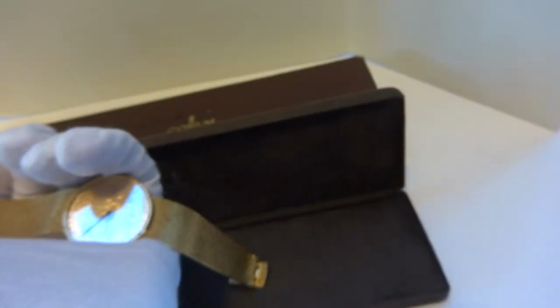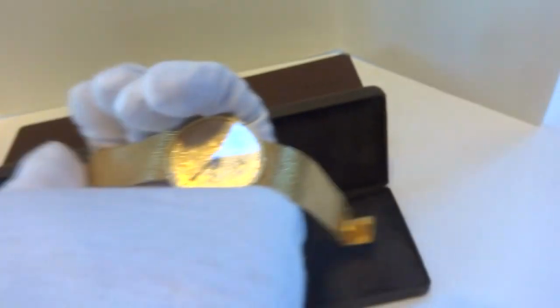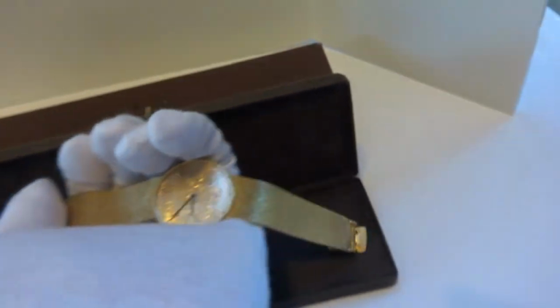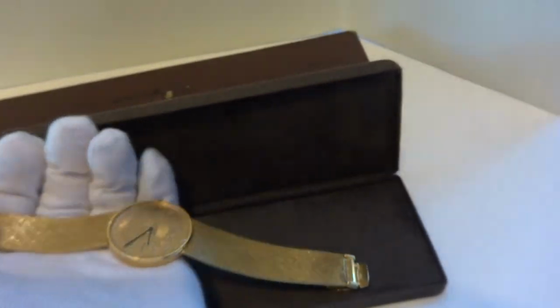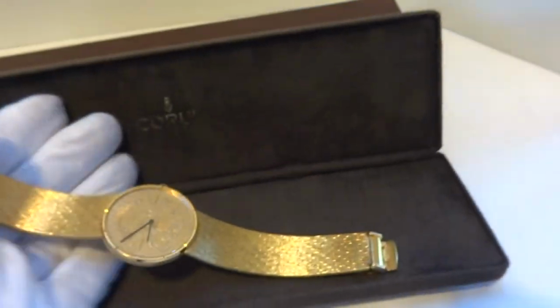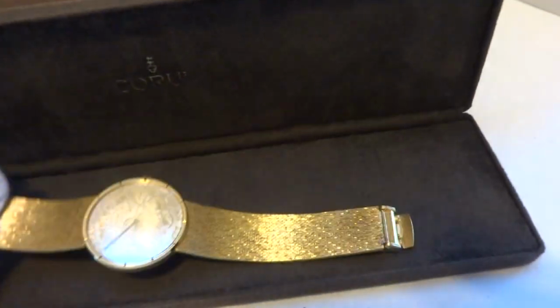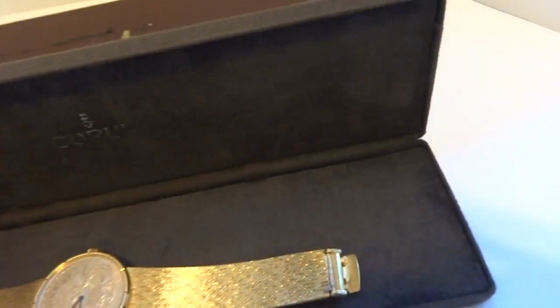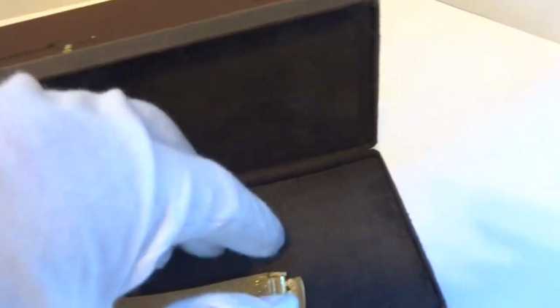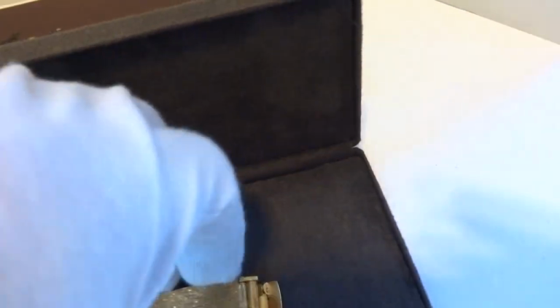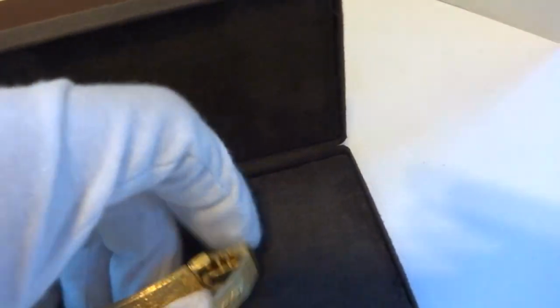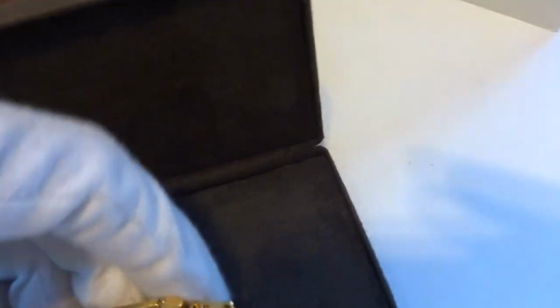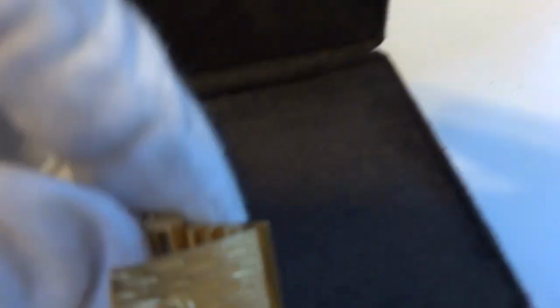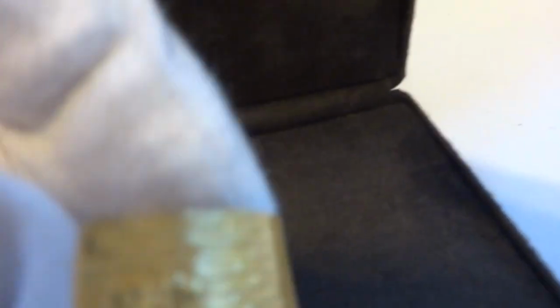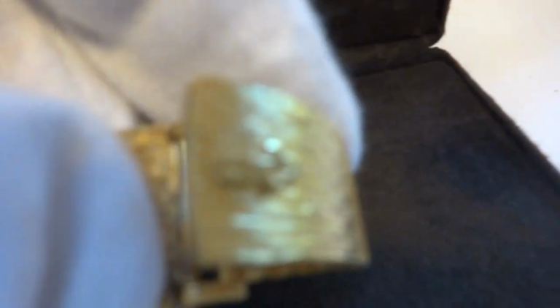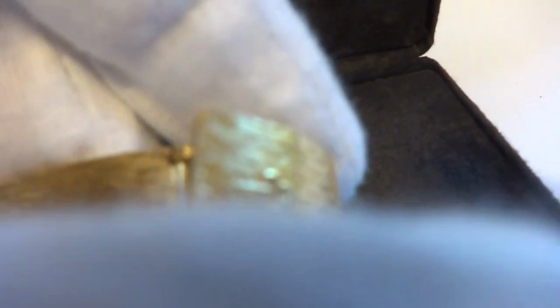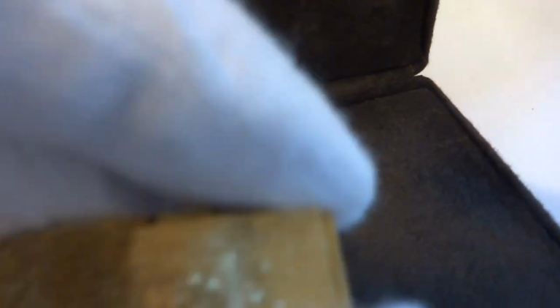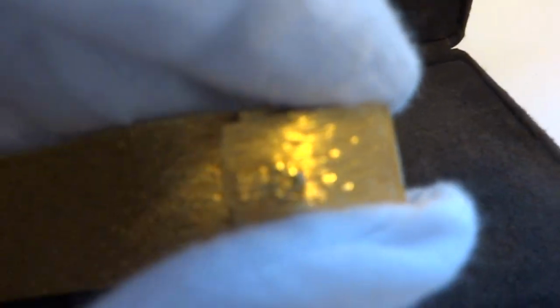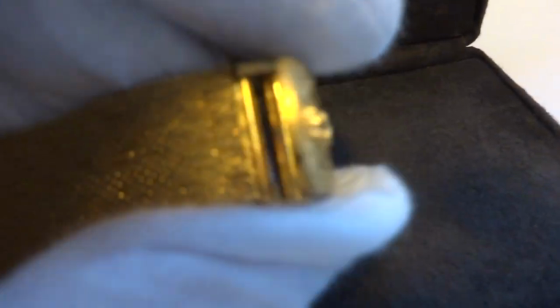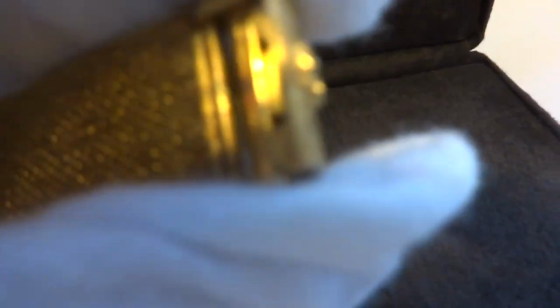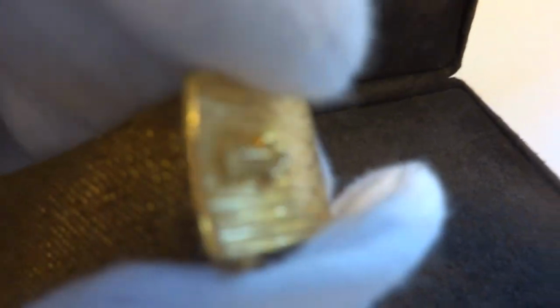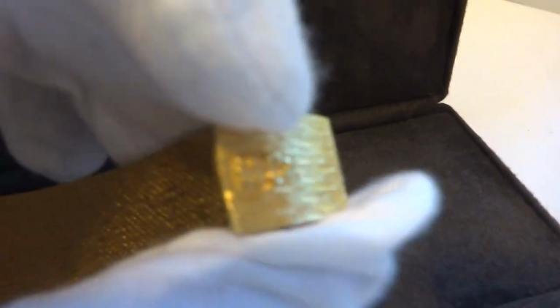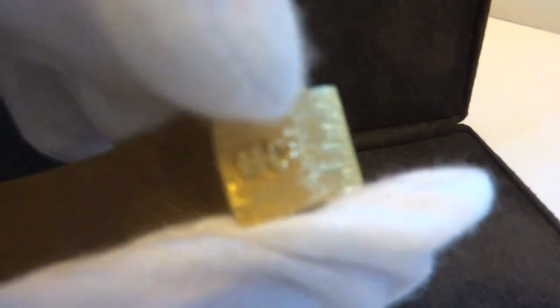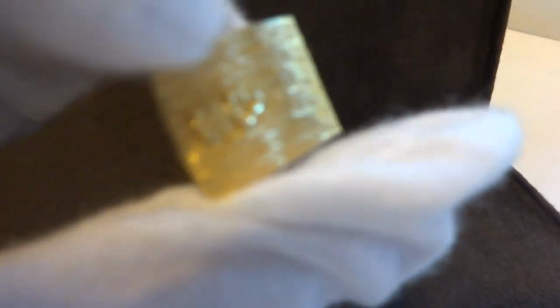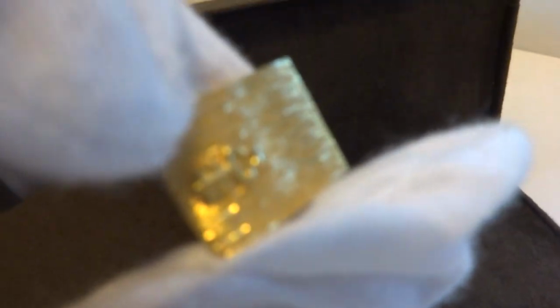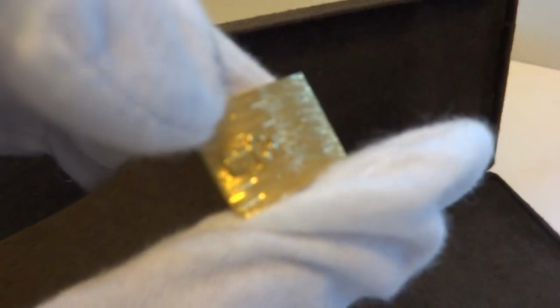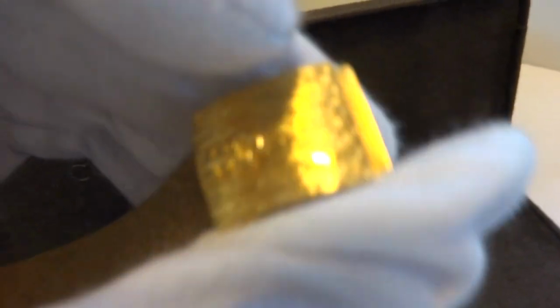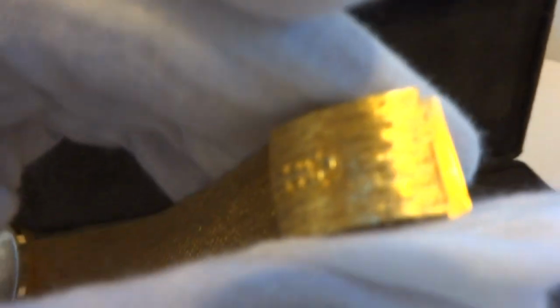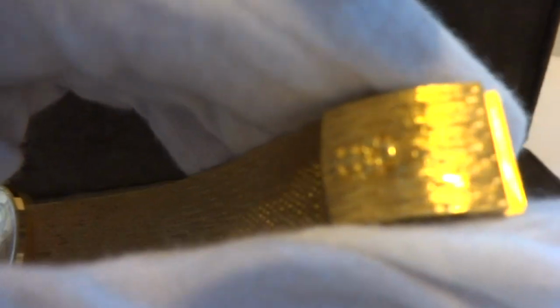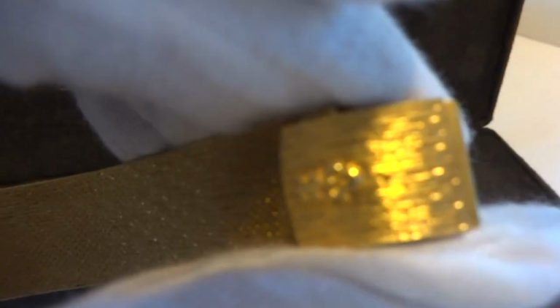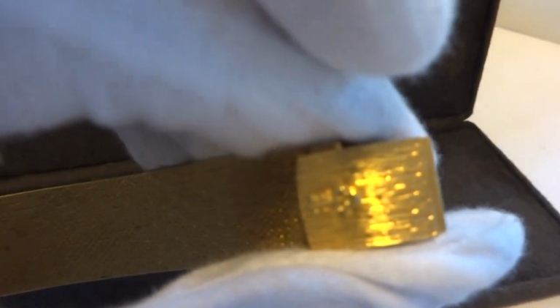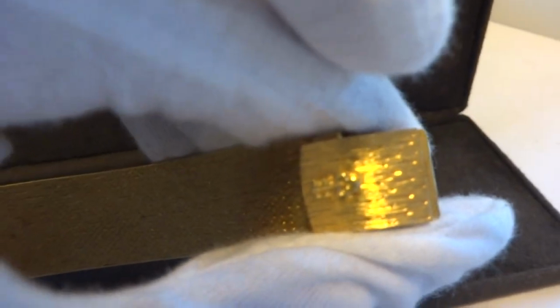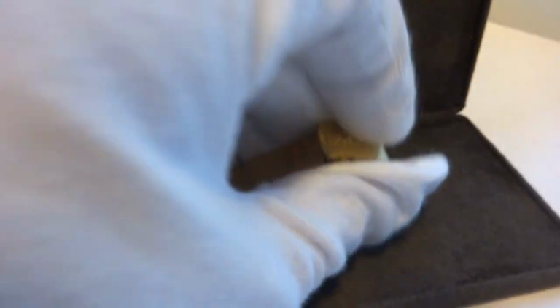It's all original. It keeps excellent time. And the bracelet — this is an authentic Corum bracelet. It is not aftermarket.